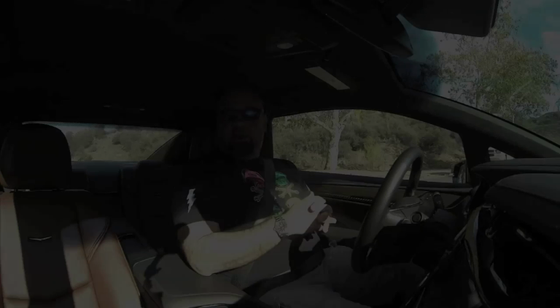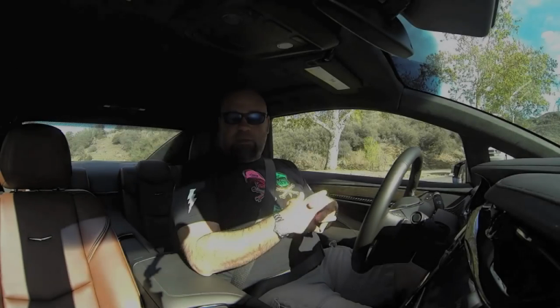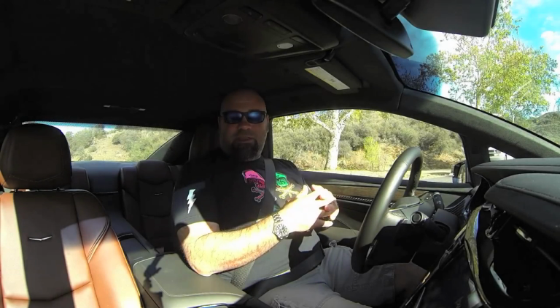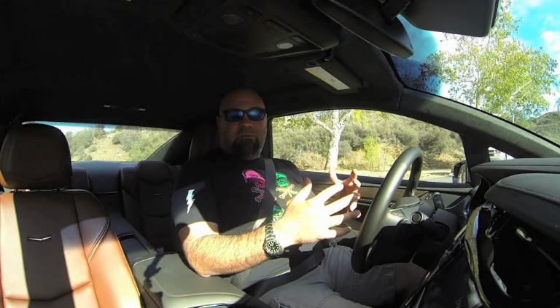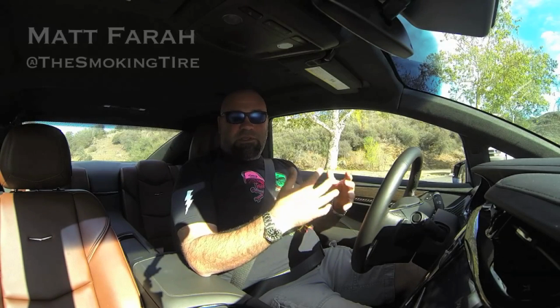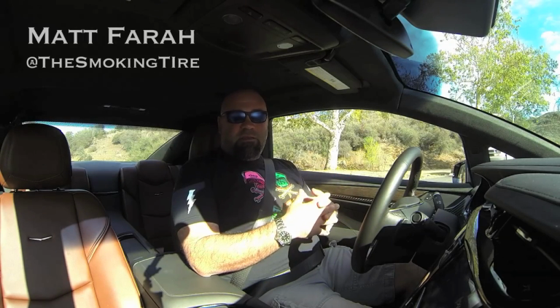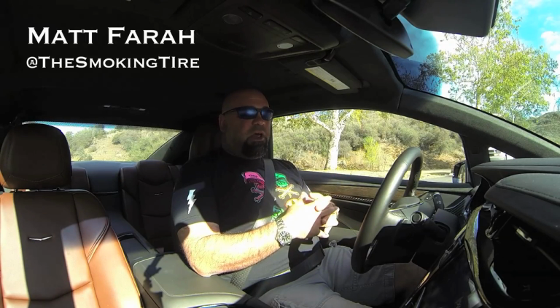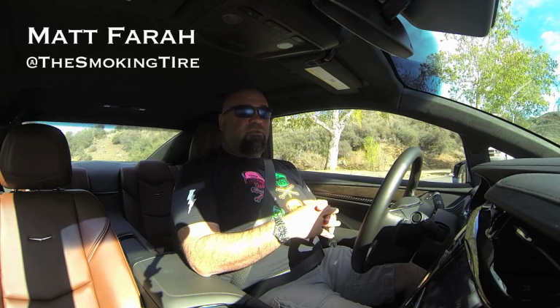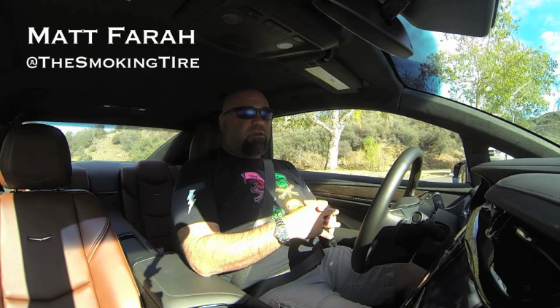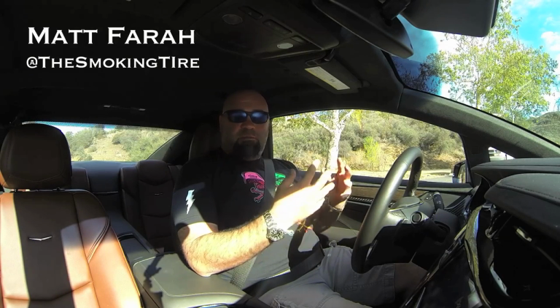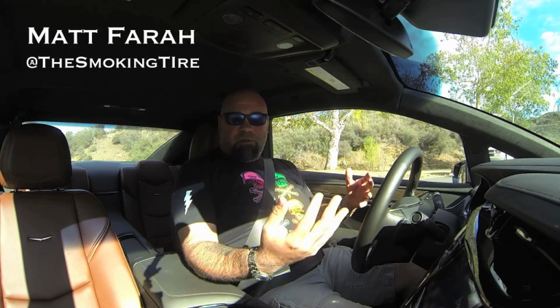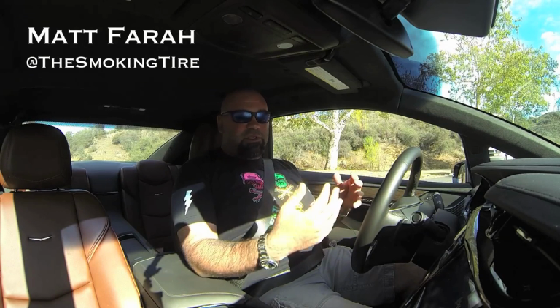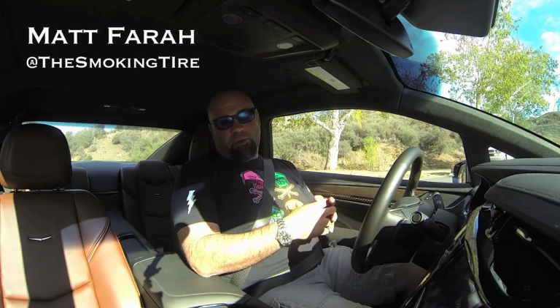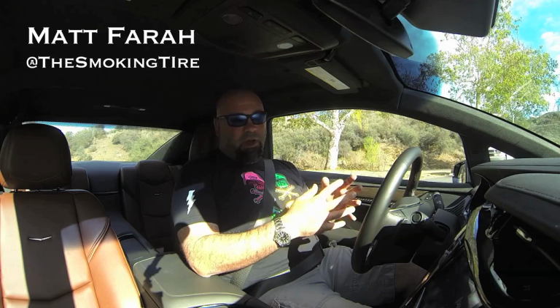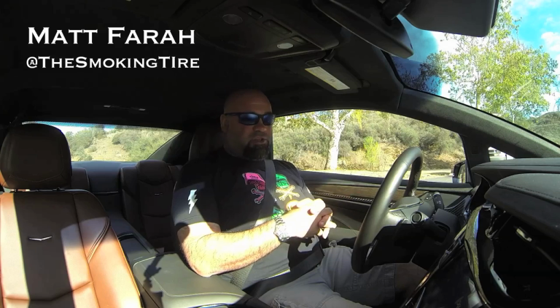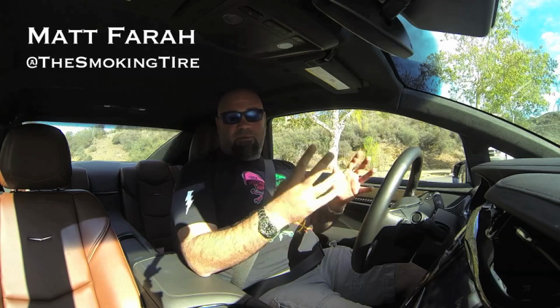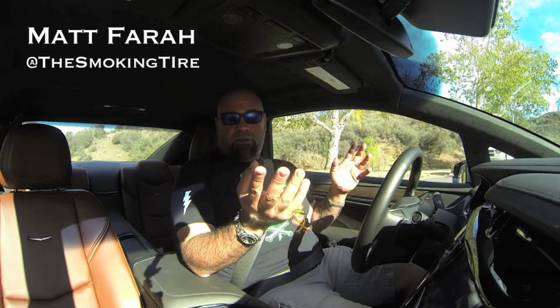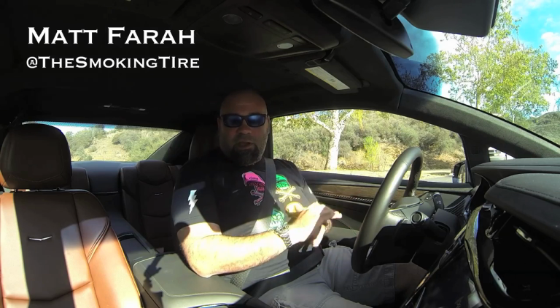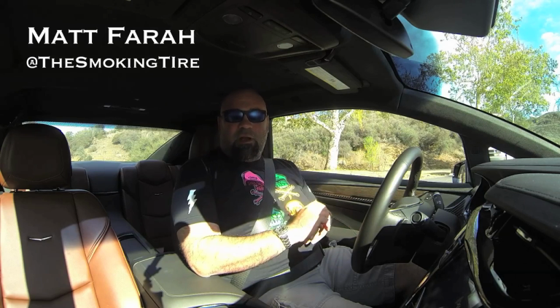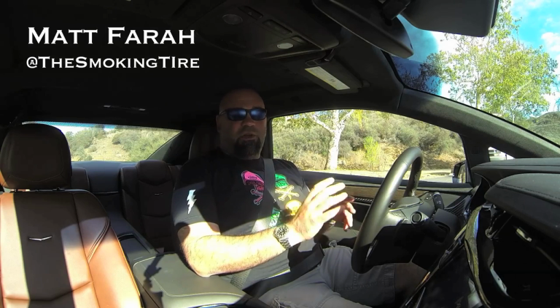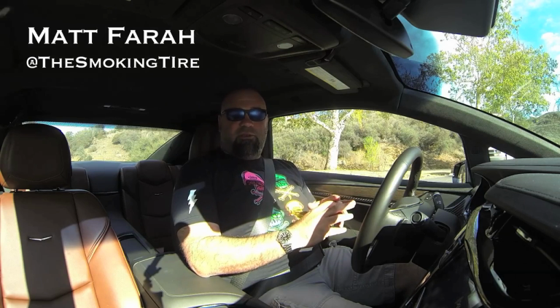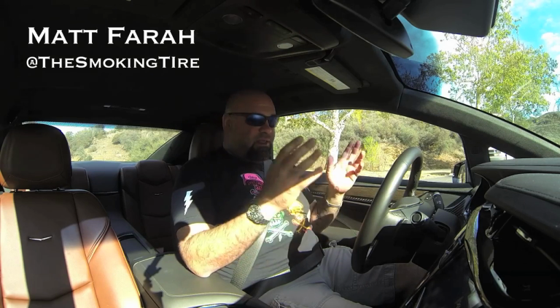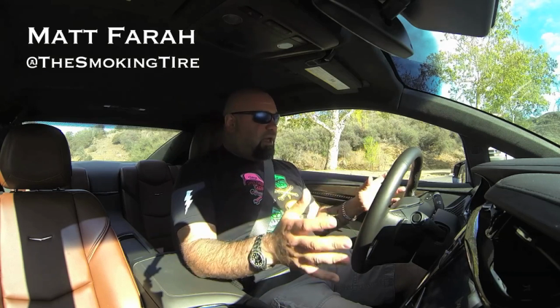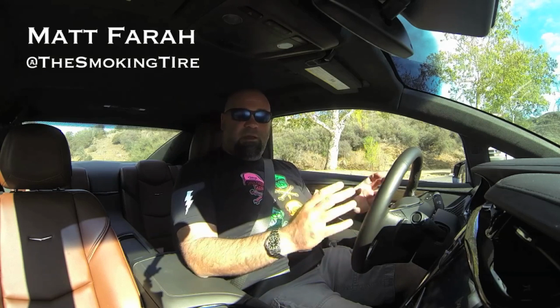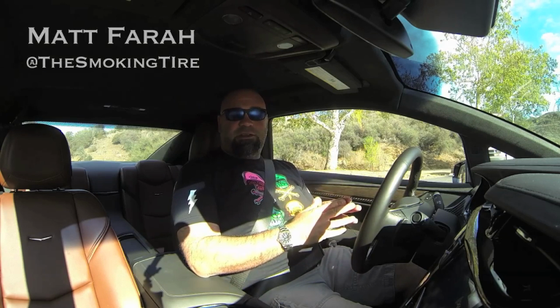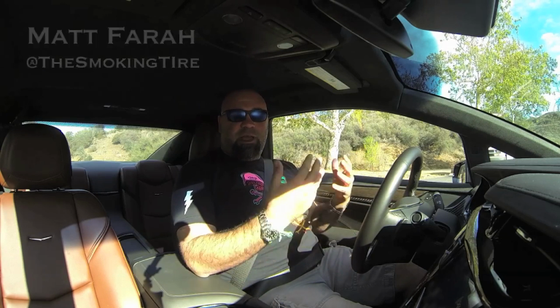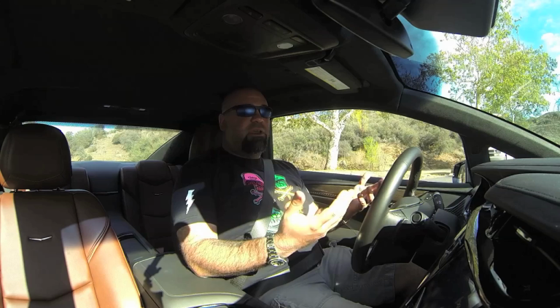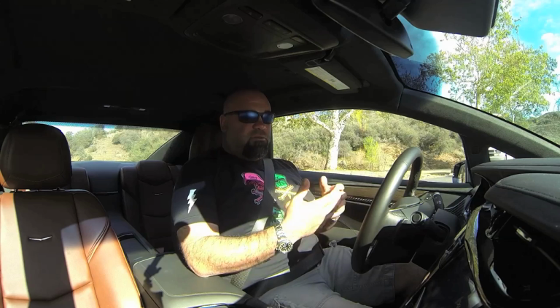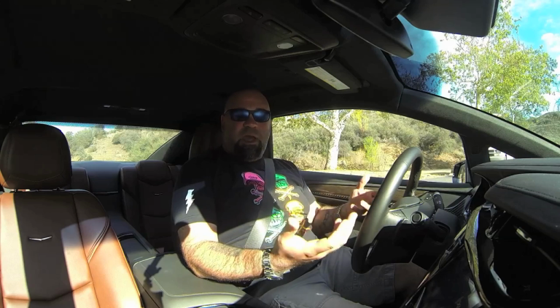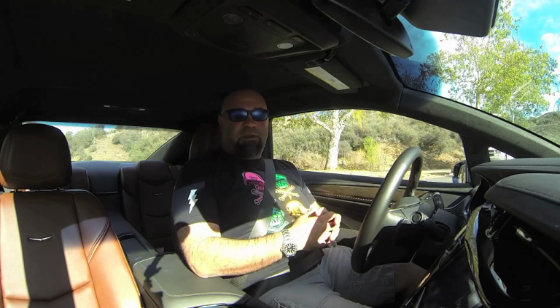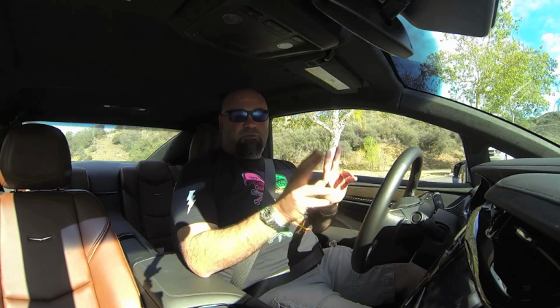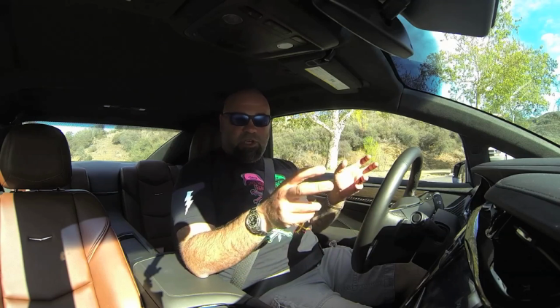Hey guys, I'm here at the bottom of the Snake in Malibu, California, a very popular enthusiast road that we film on a bunch and that everyone in the area comes to drive. And I've got the Cadillac ELR — it's their electric, volt-based sports coupe.